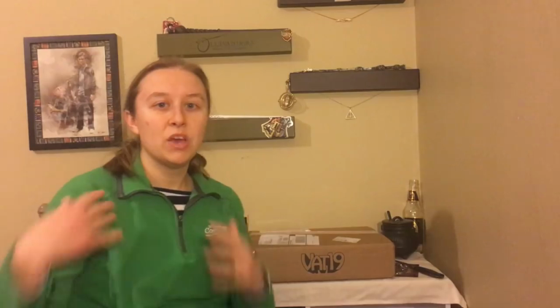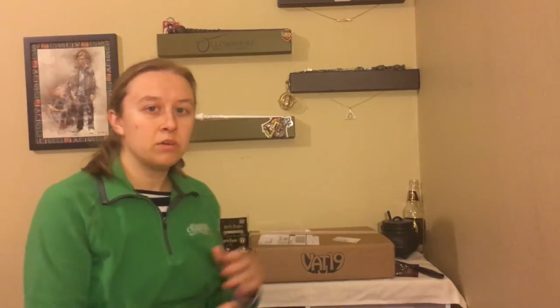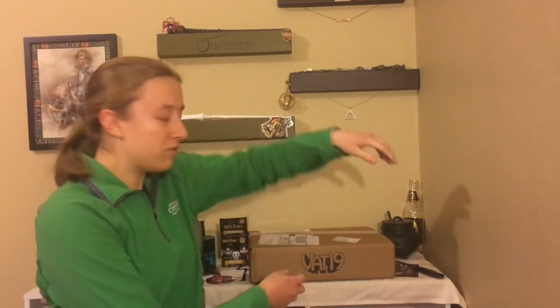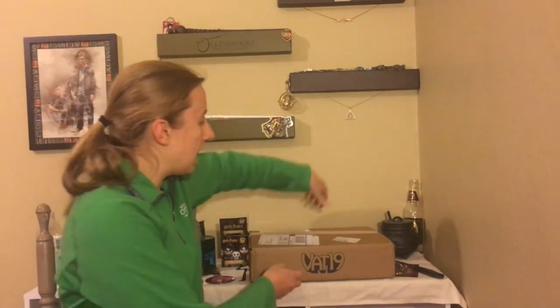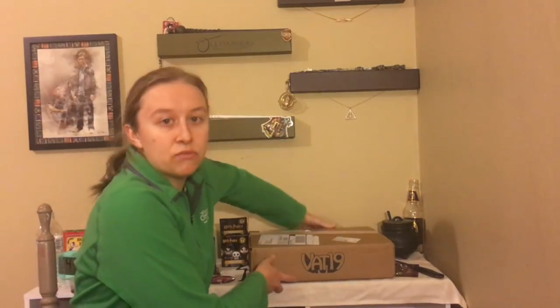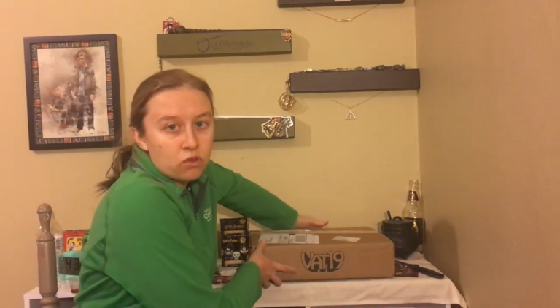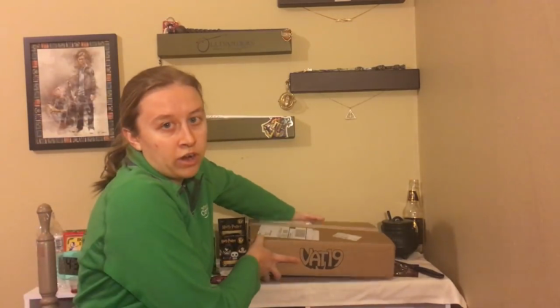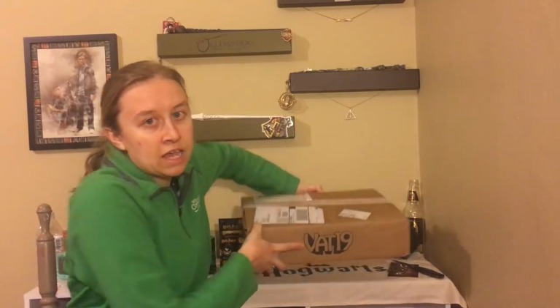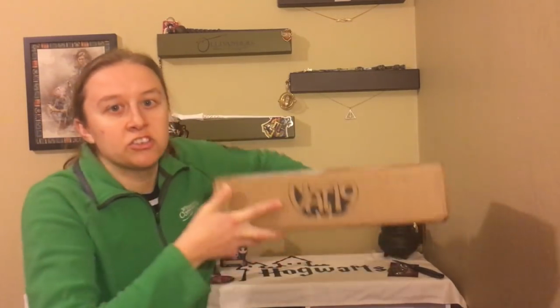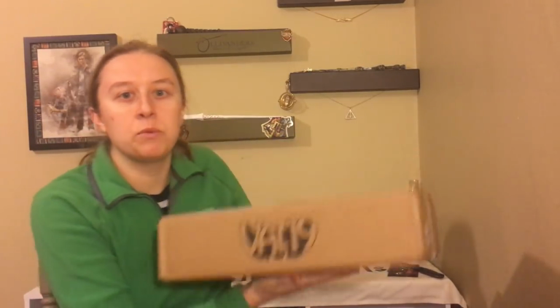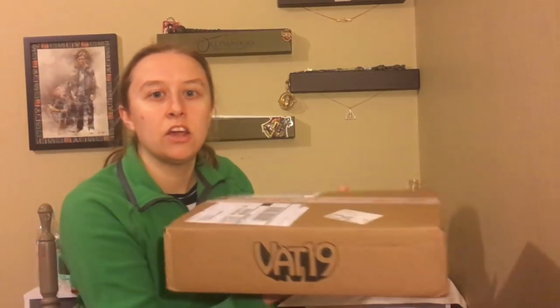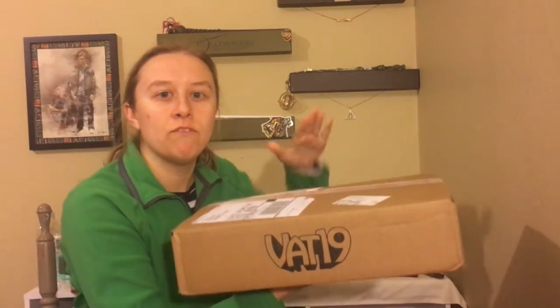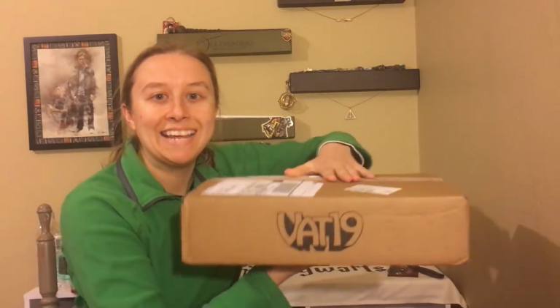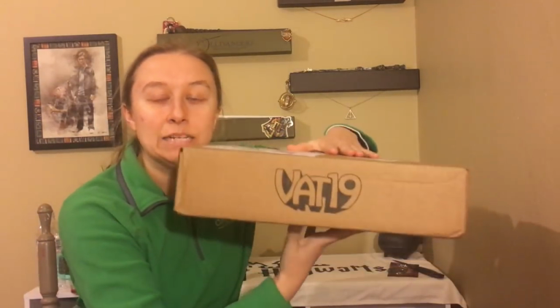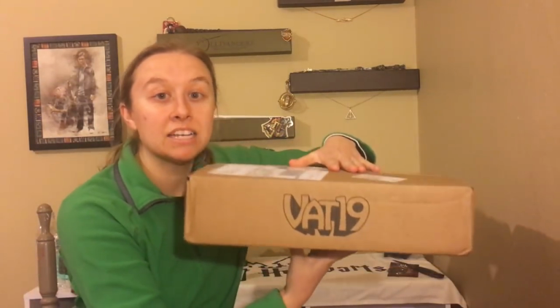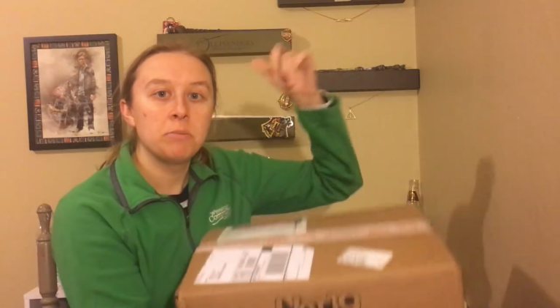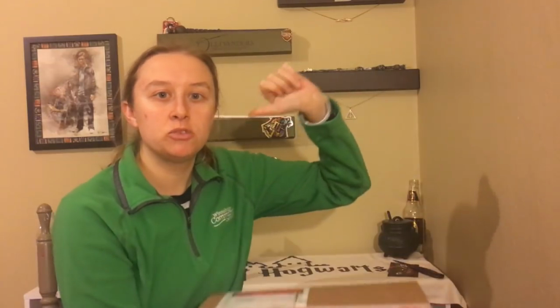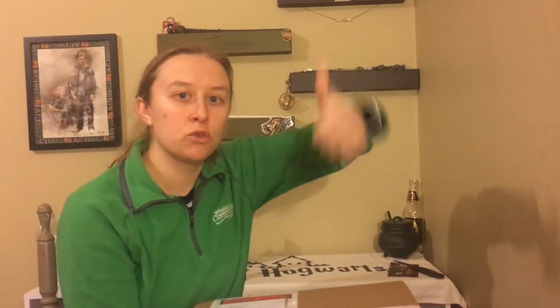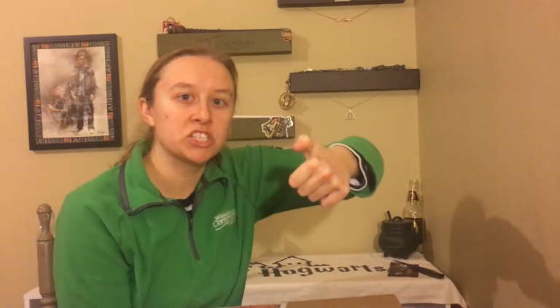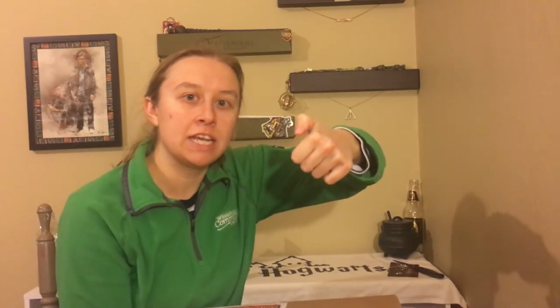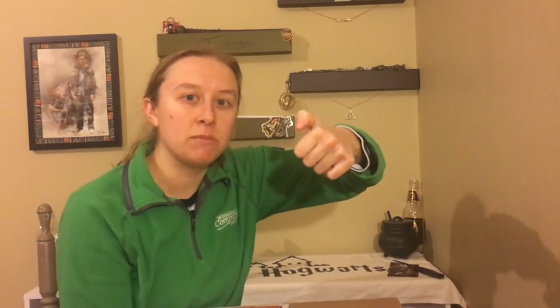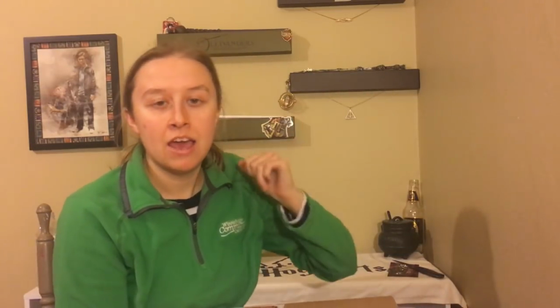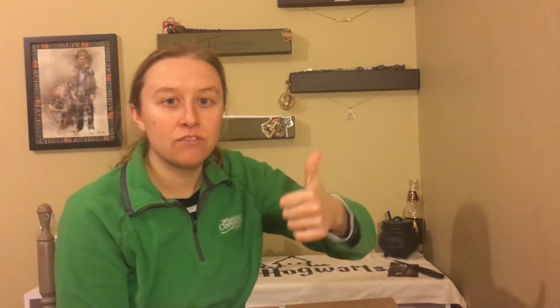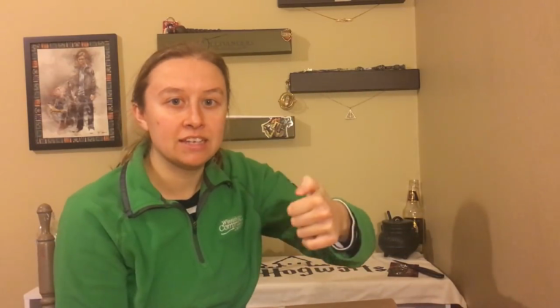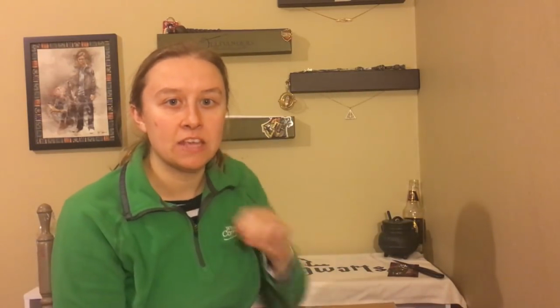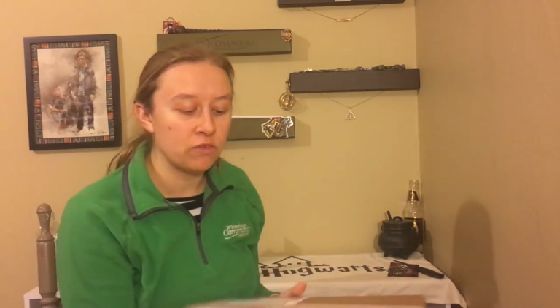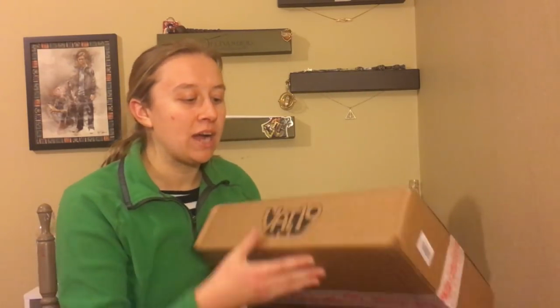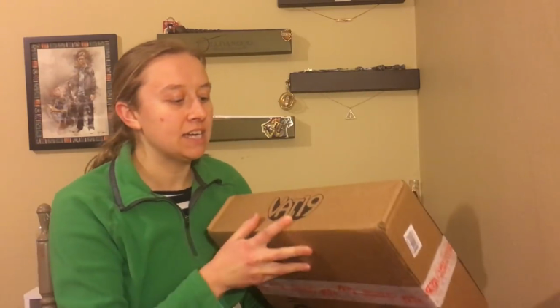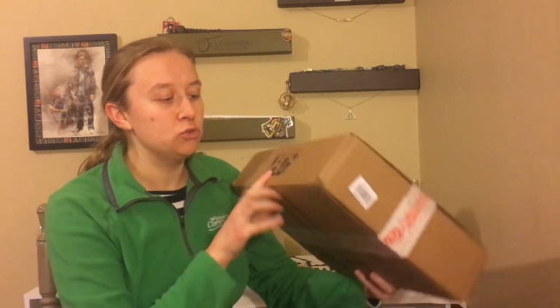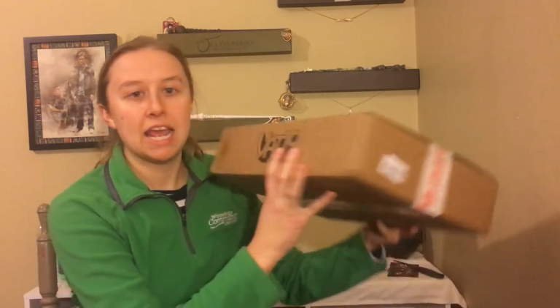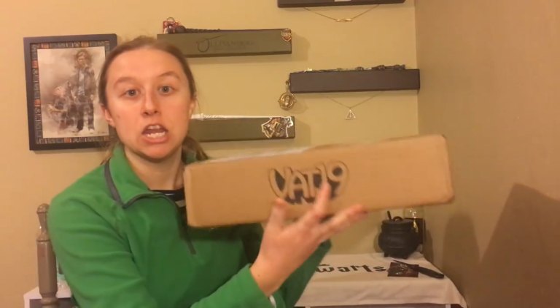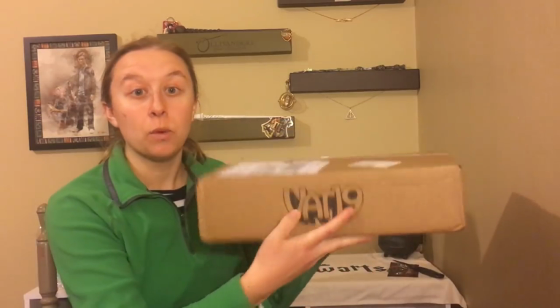Welcome back everyone, happy Free for All Friday. I am here today with another Vat19 box because you guys so graciously gave me 50 likes on the other video, so I decided to get another one.